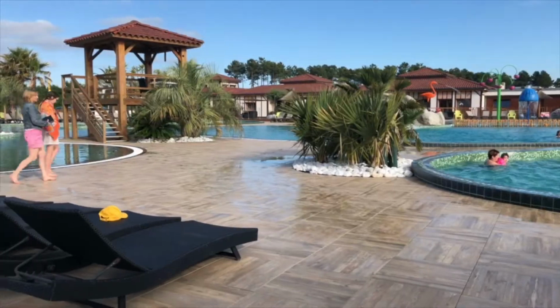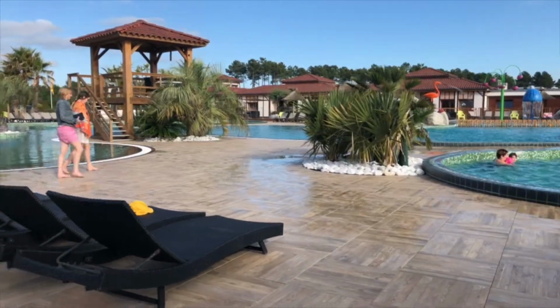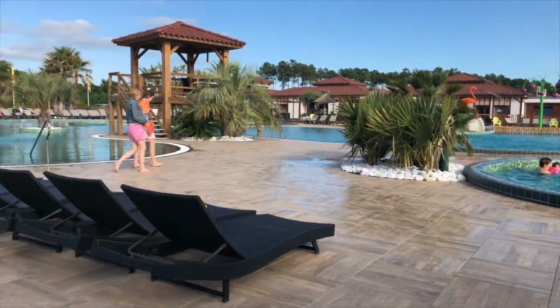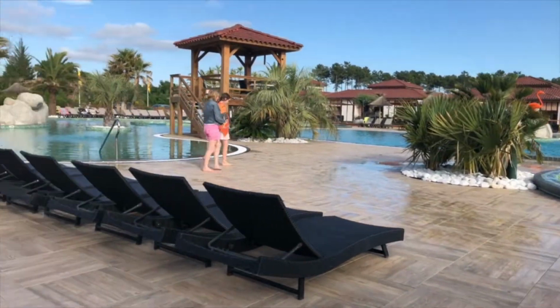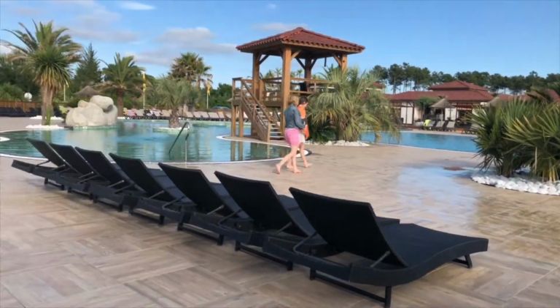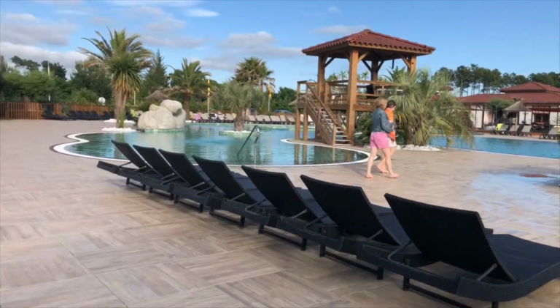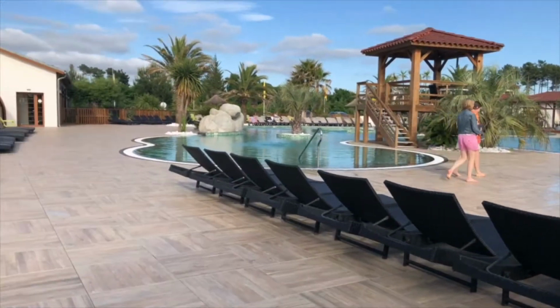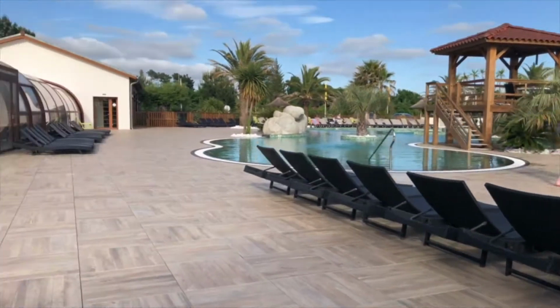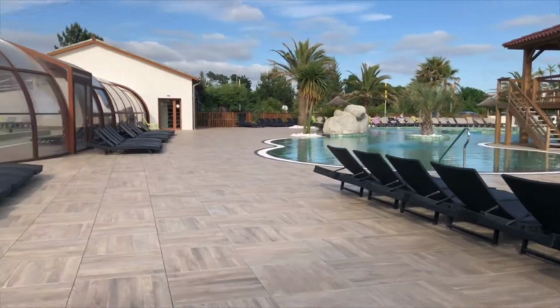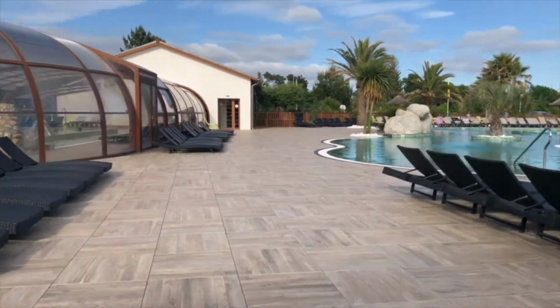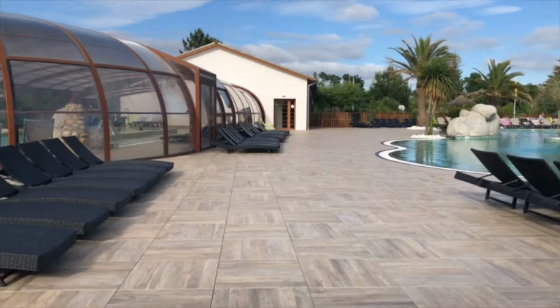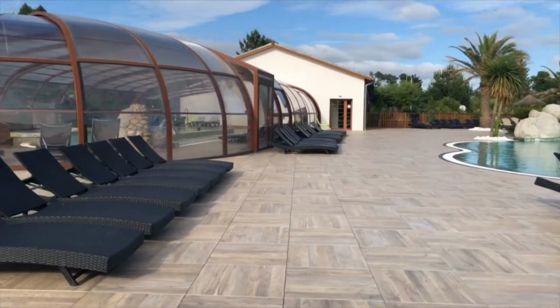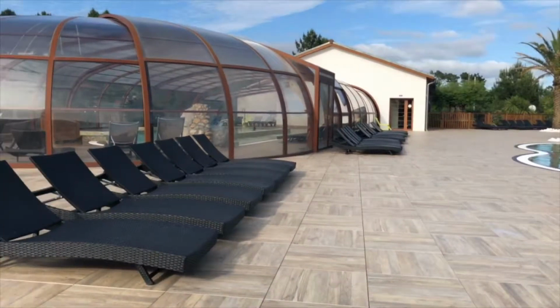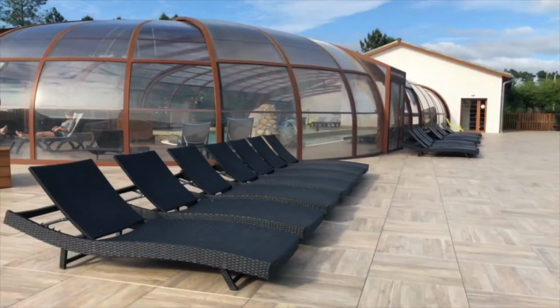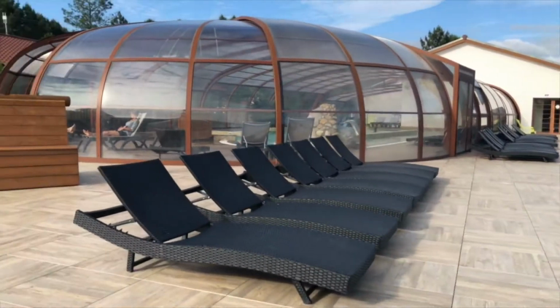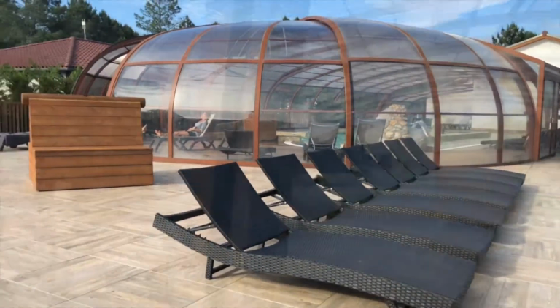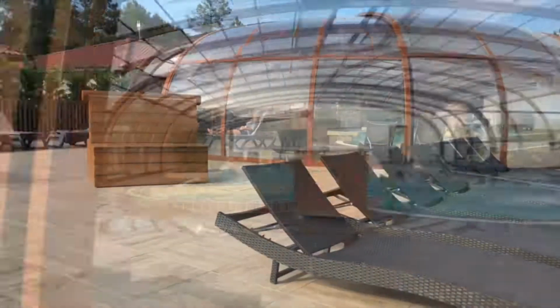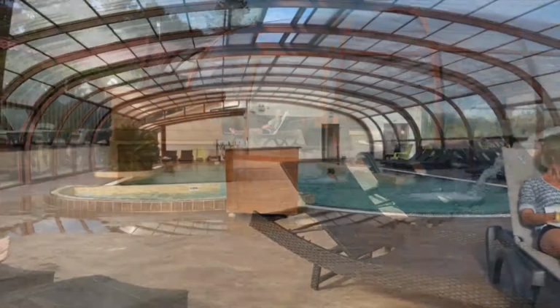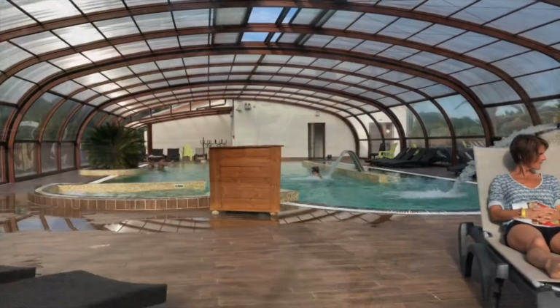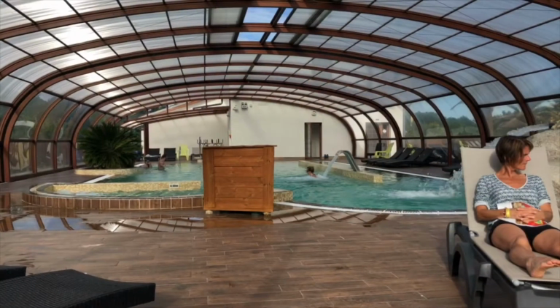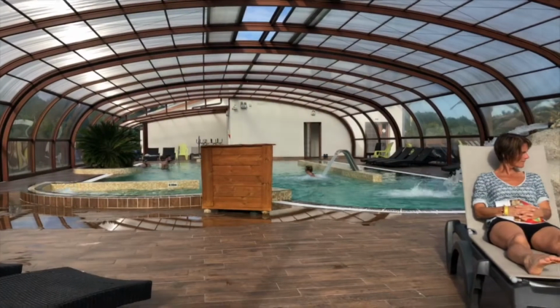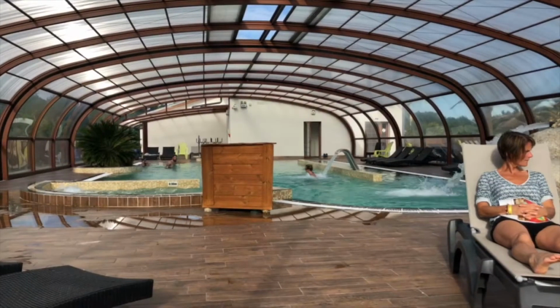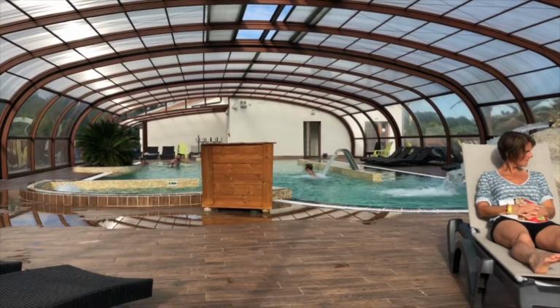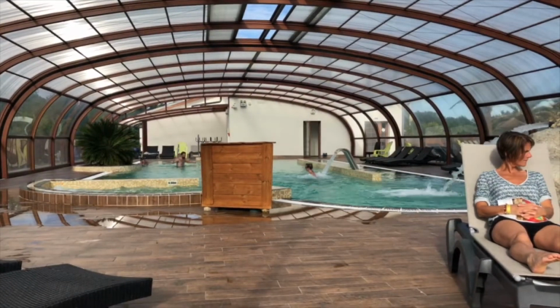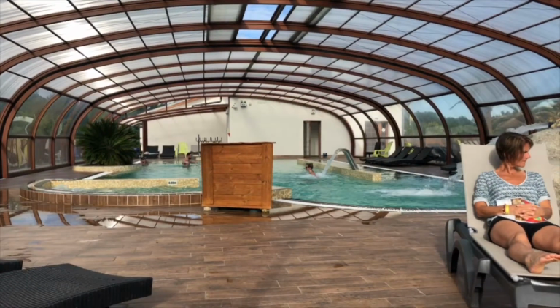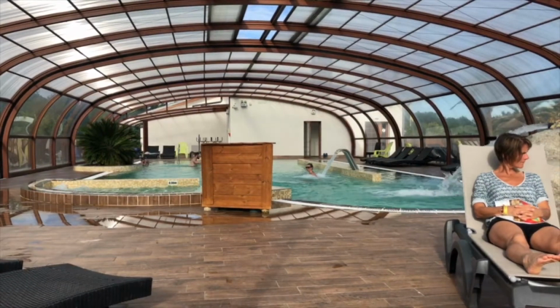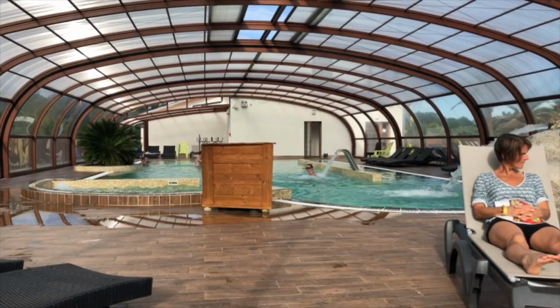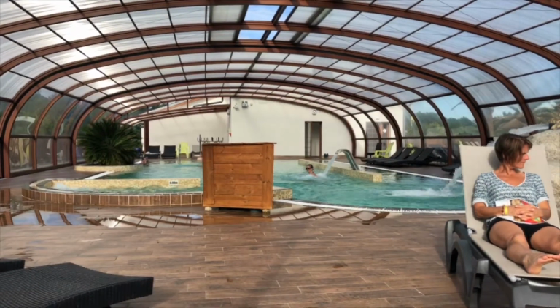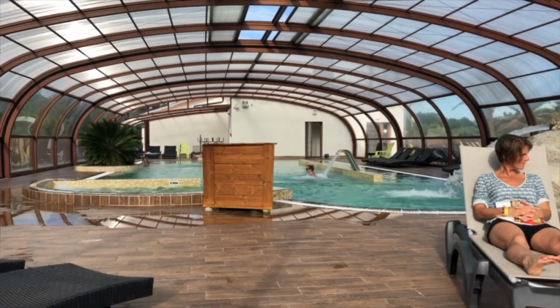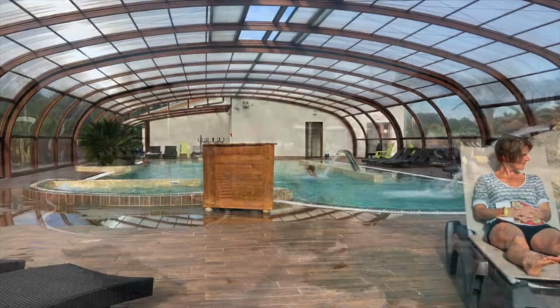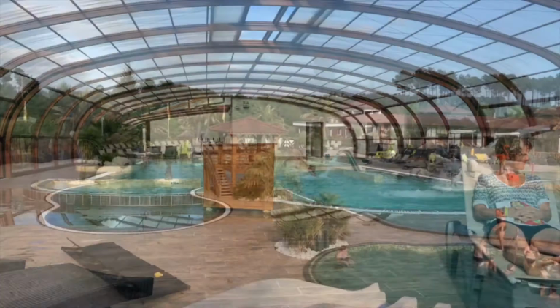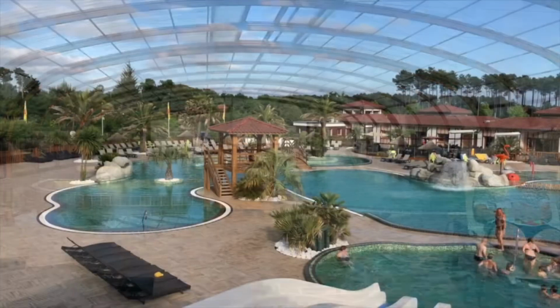If the weather's not great, there's also an indoor pool. This is heated and has some small slides and jets, and the kids found it to be great fun.